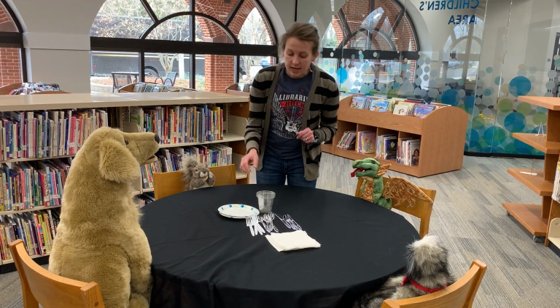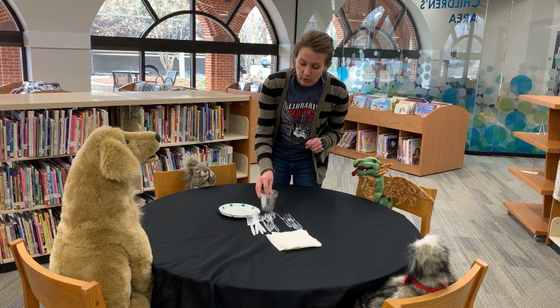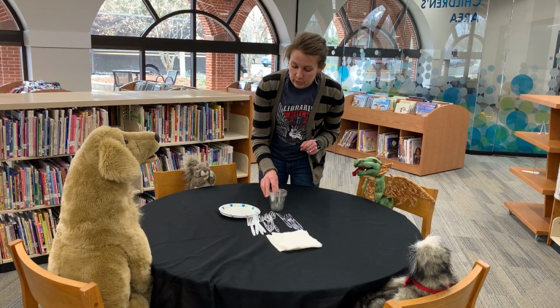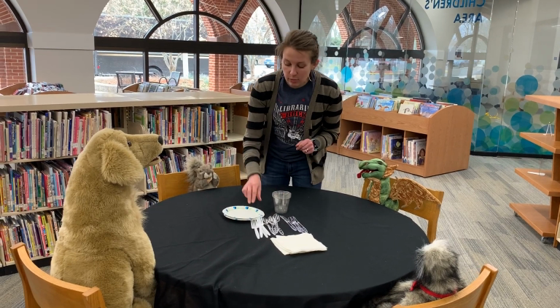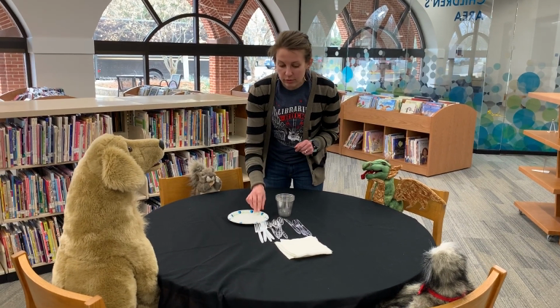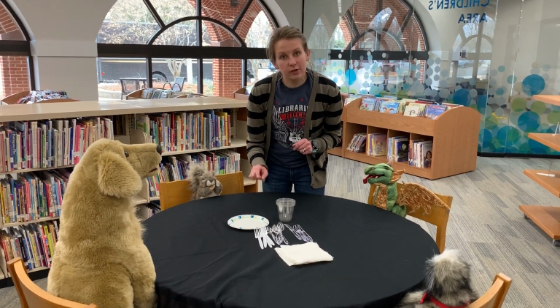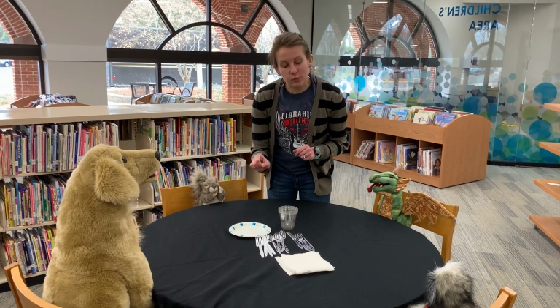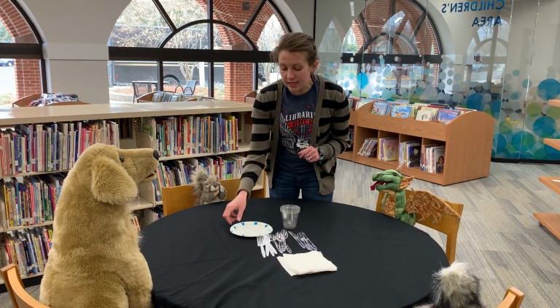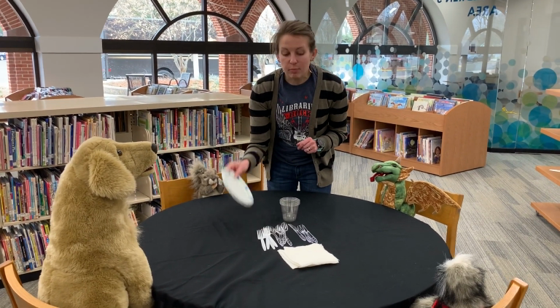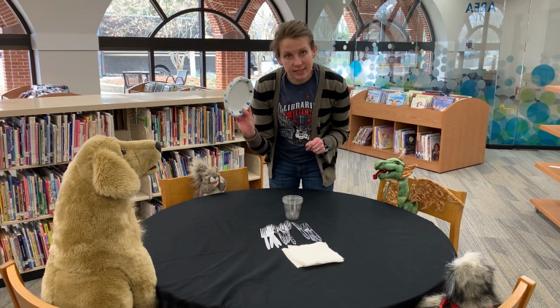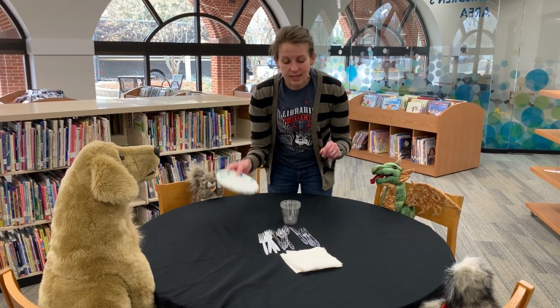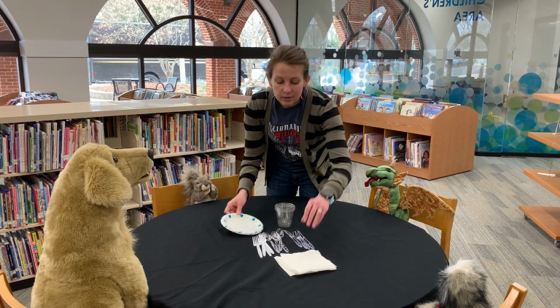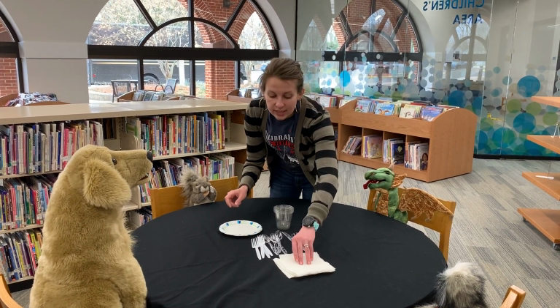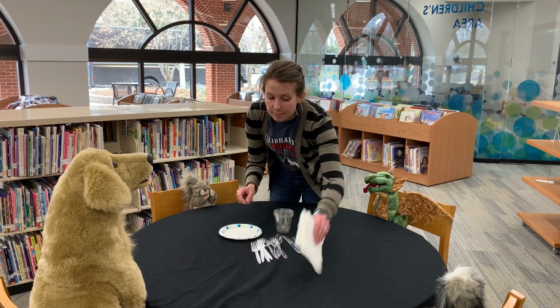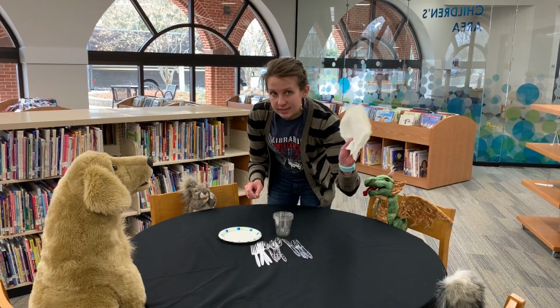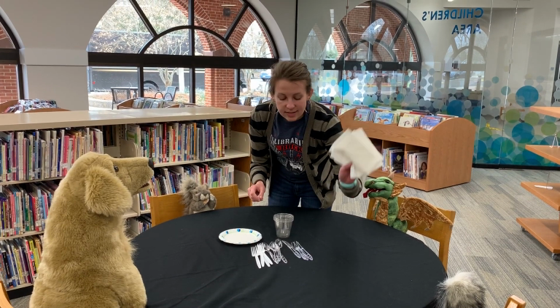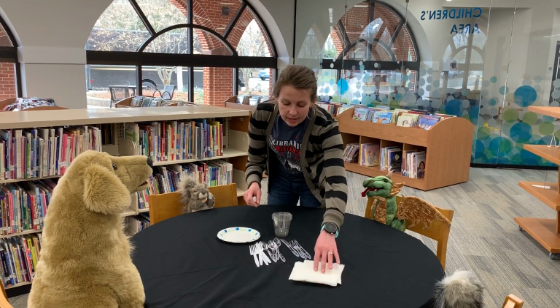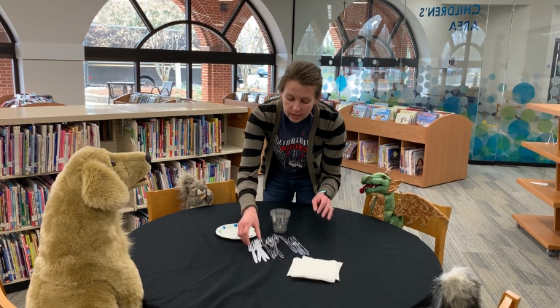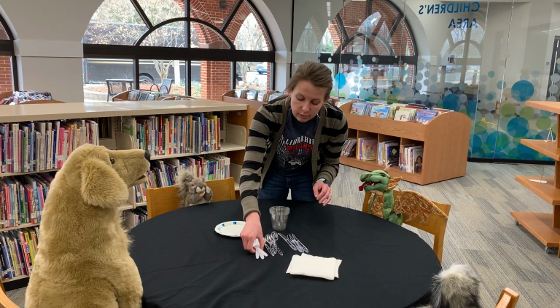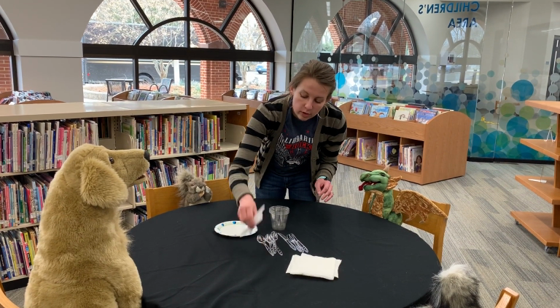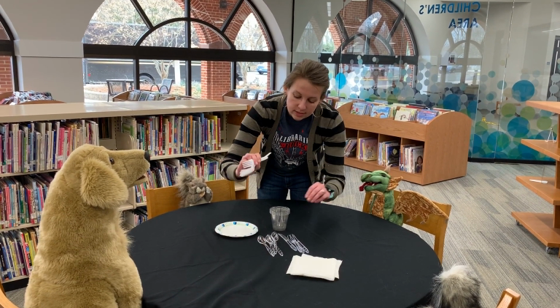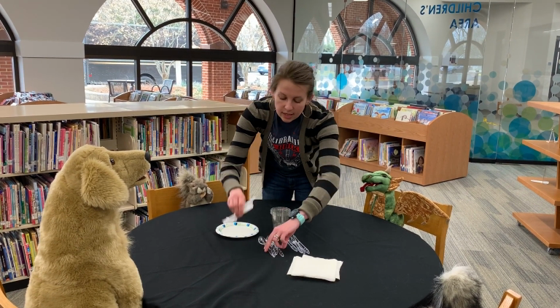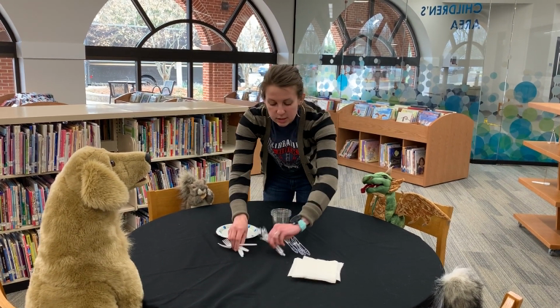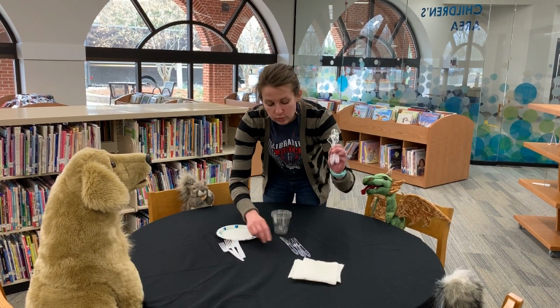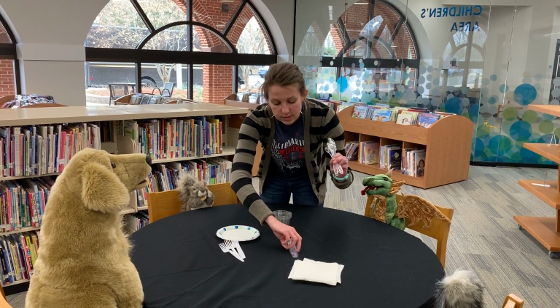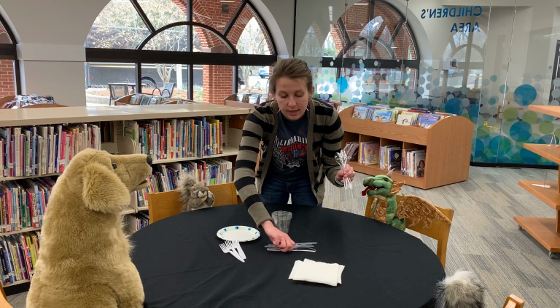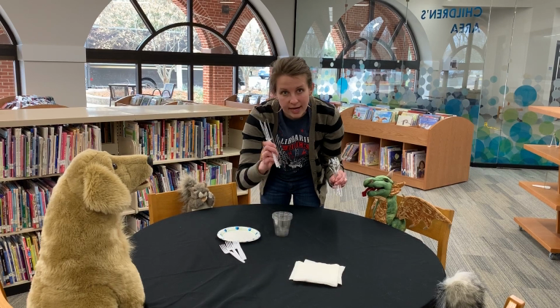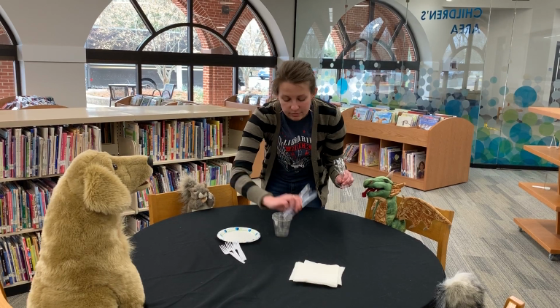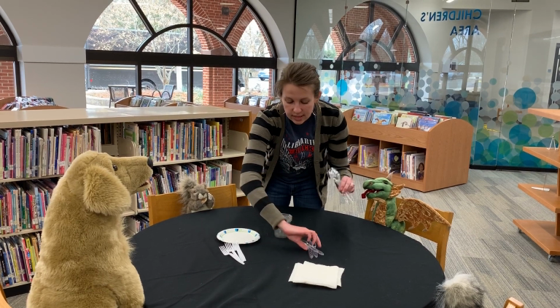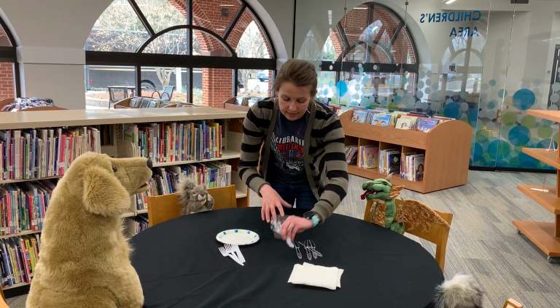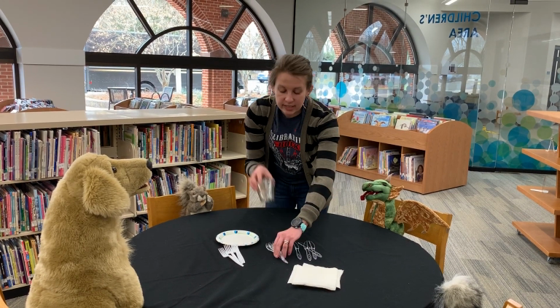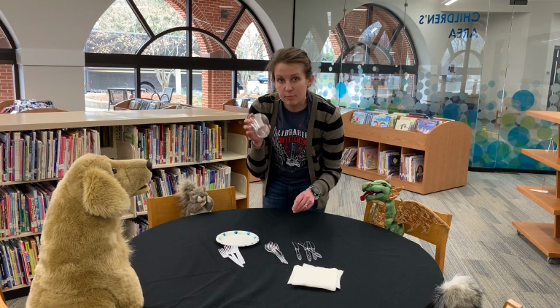Then we're going to assemble all of our materials. We need plates, and we need napkins, and we need forks, and spoons, and knives, and then we need cups.